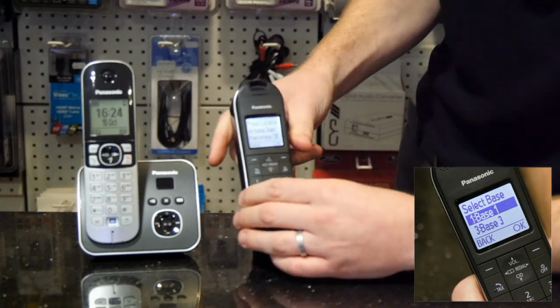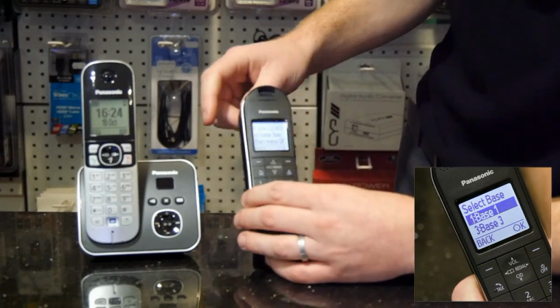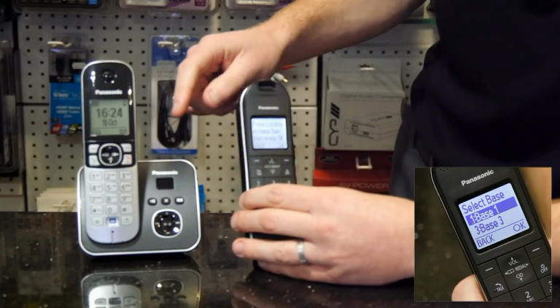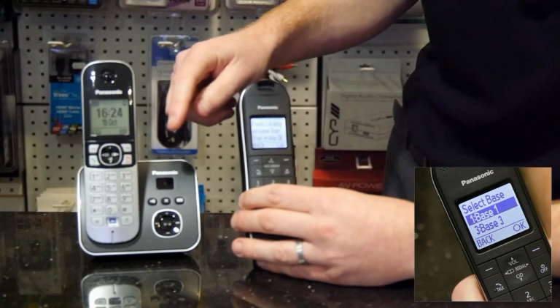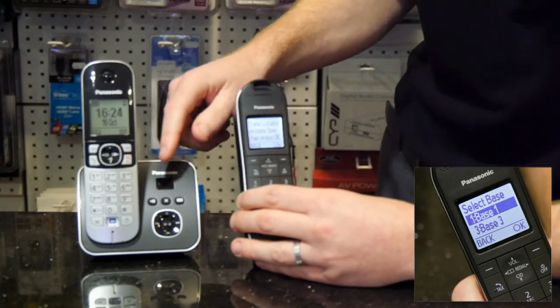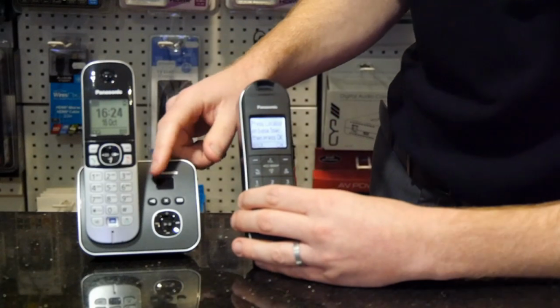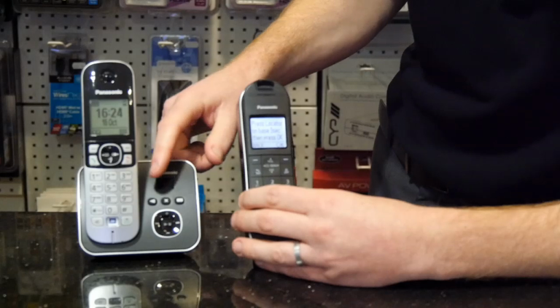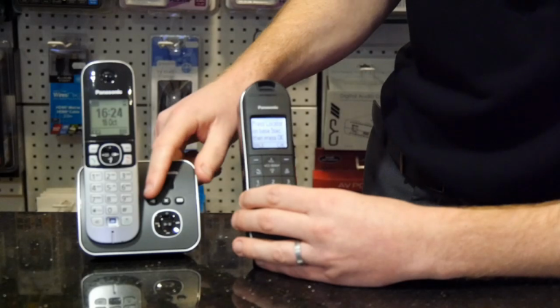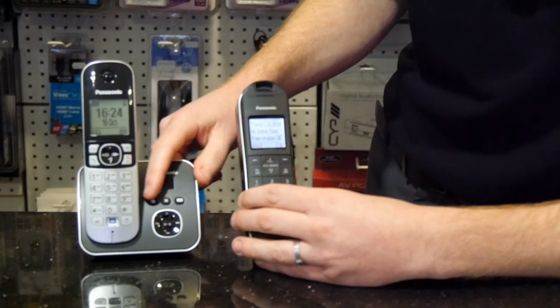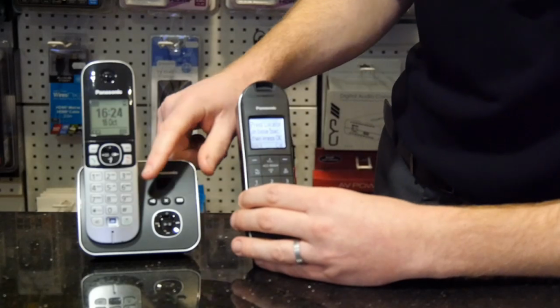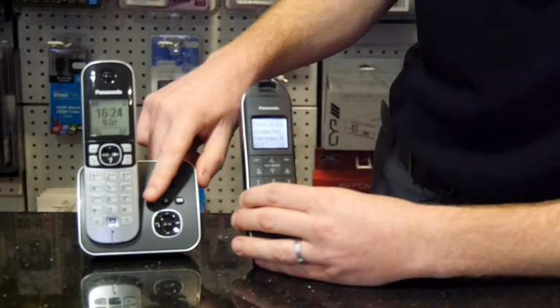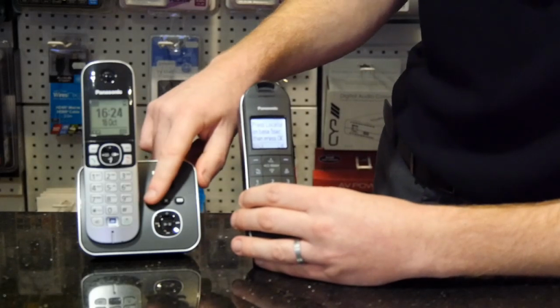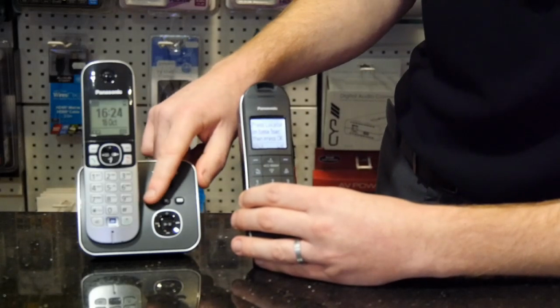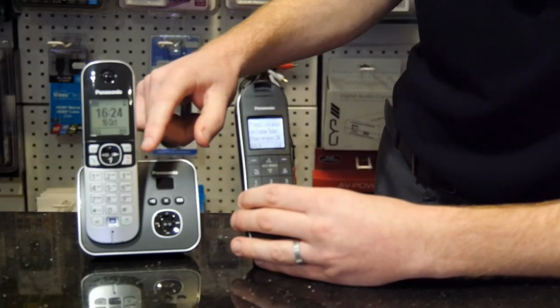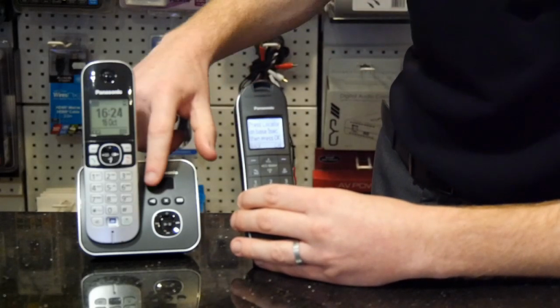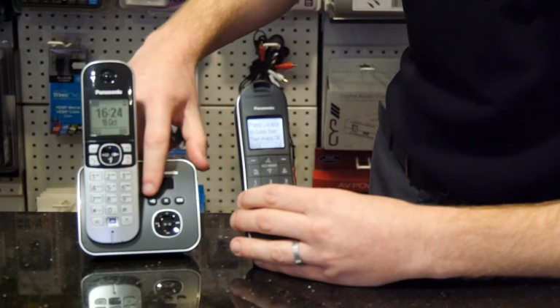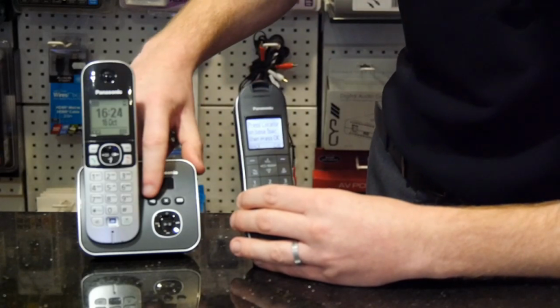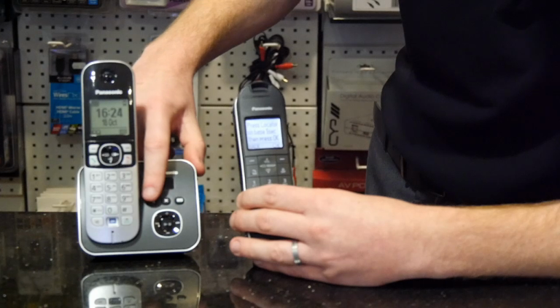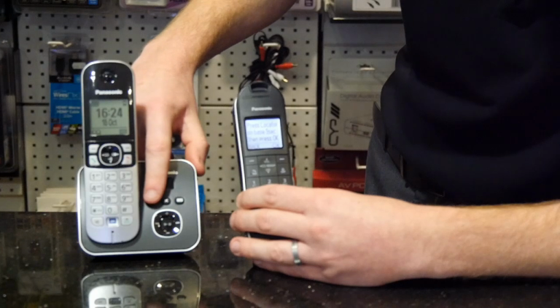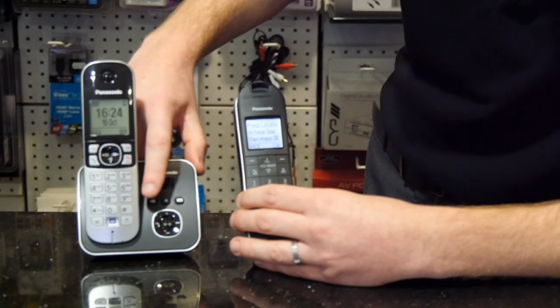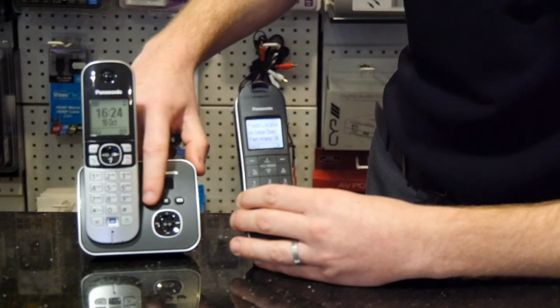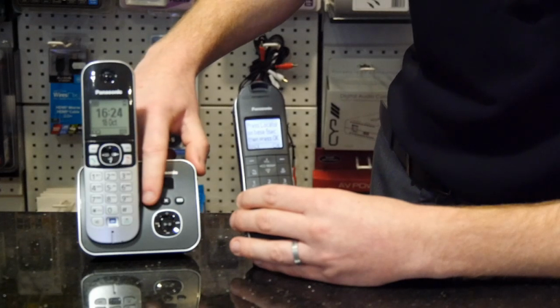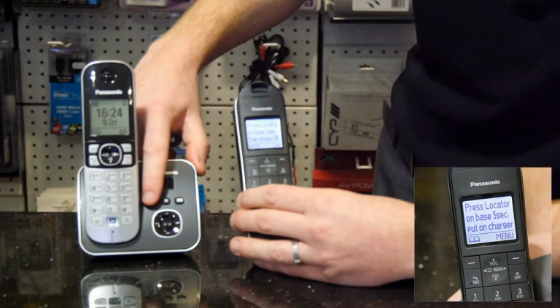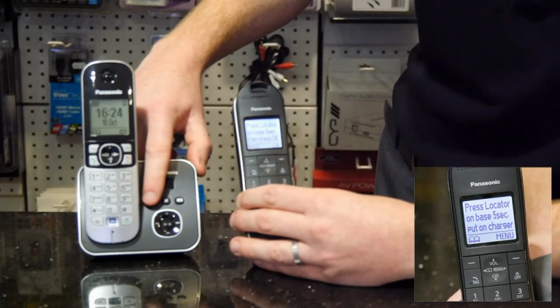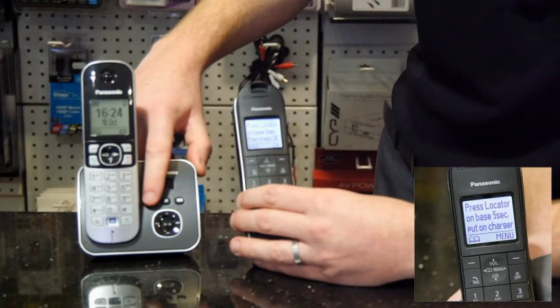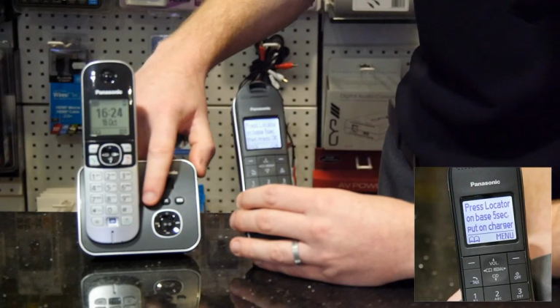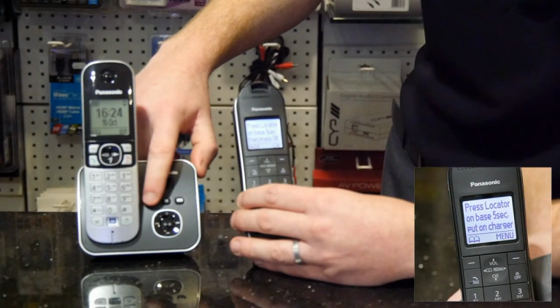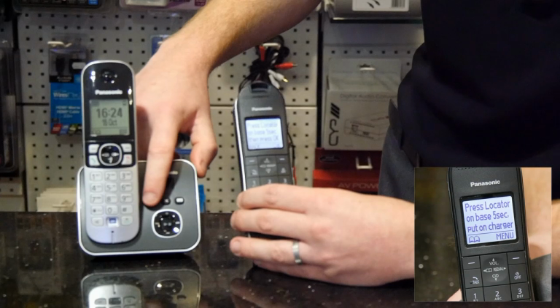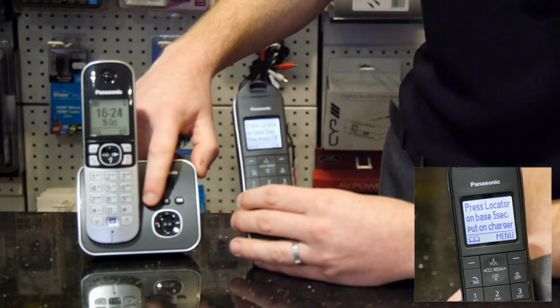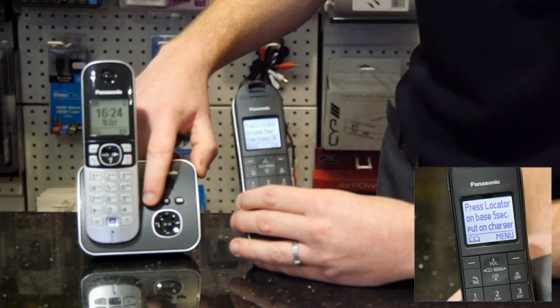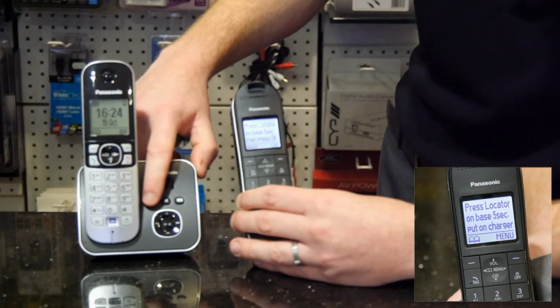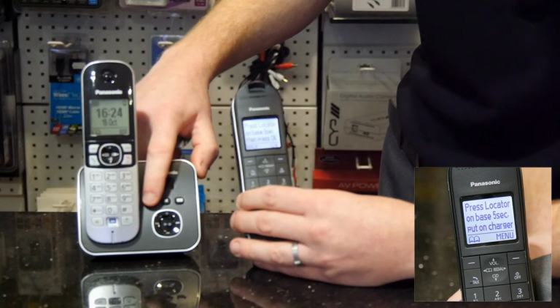Now on your original base station — the one that is working — you need to push and hold what looks like a little speaker button for five seconds. You'll hear a little audio blip once you've done that.